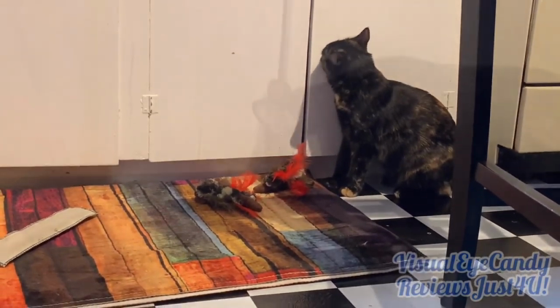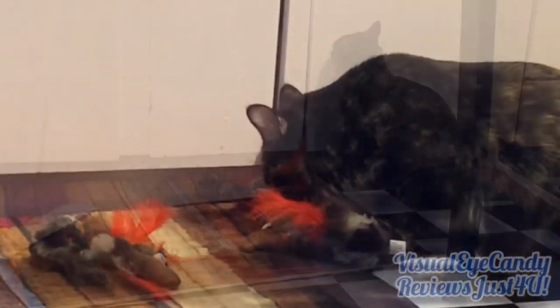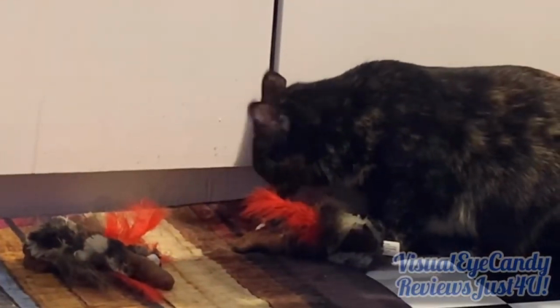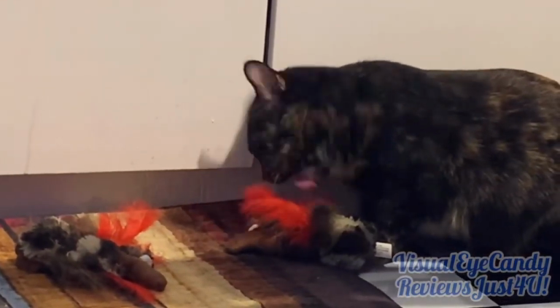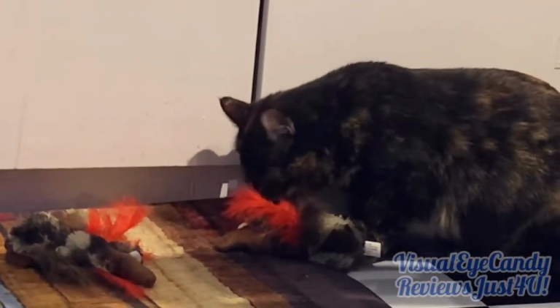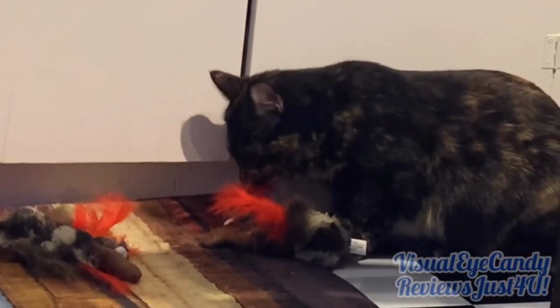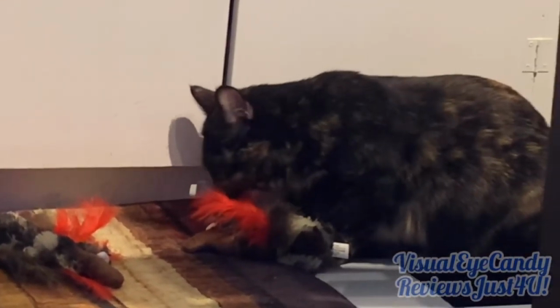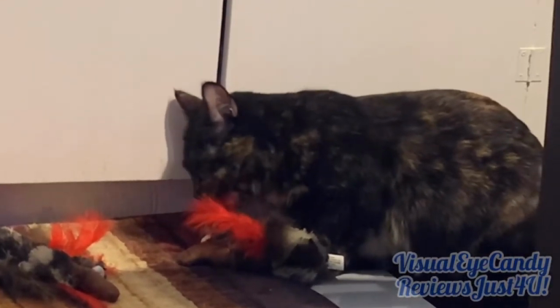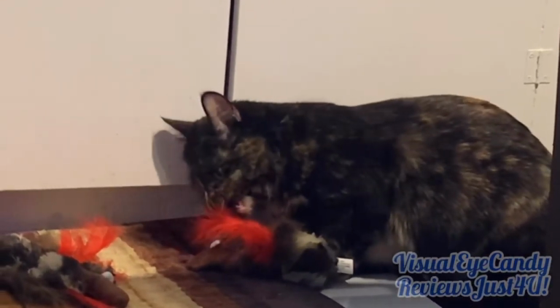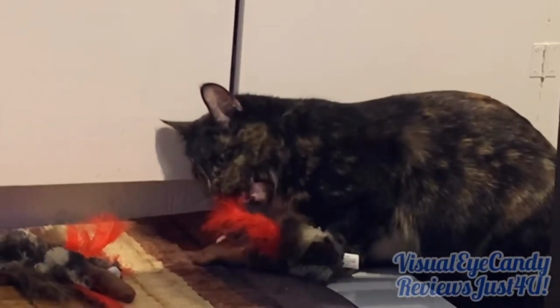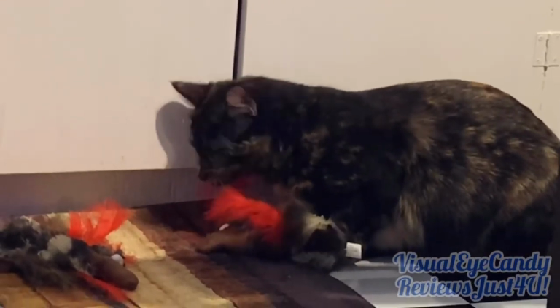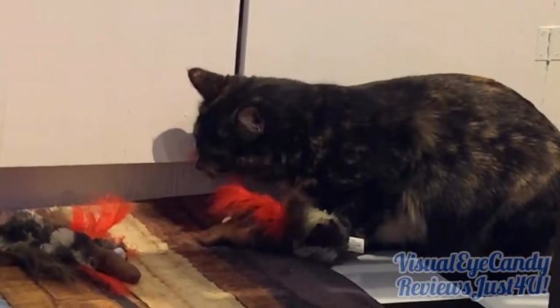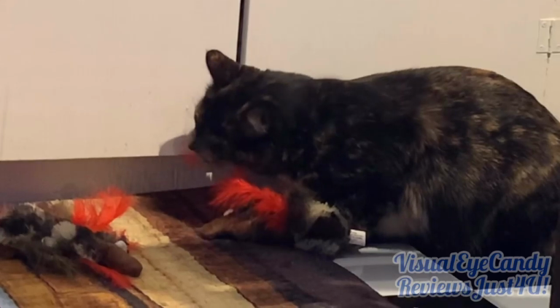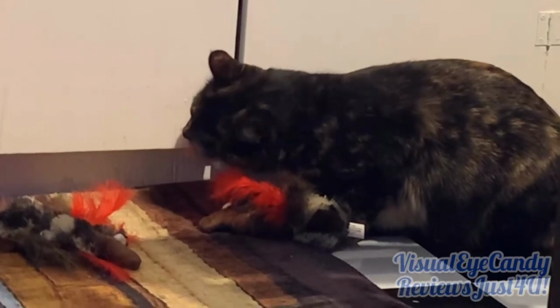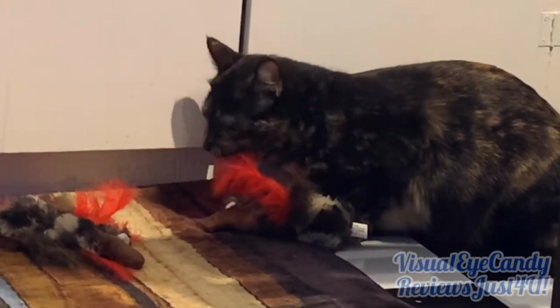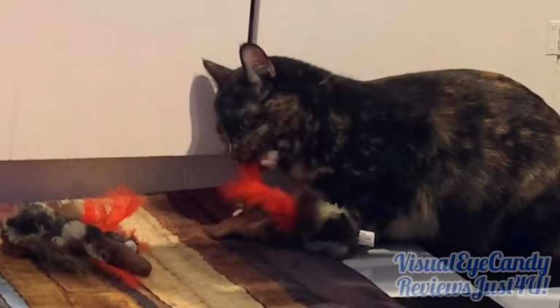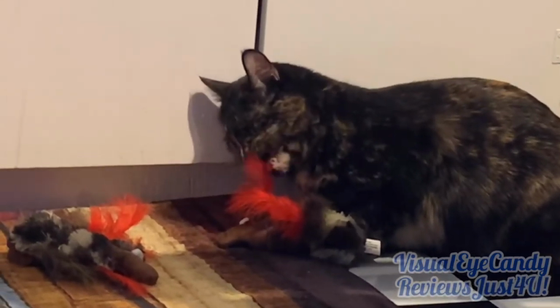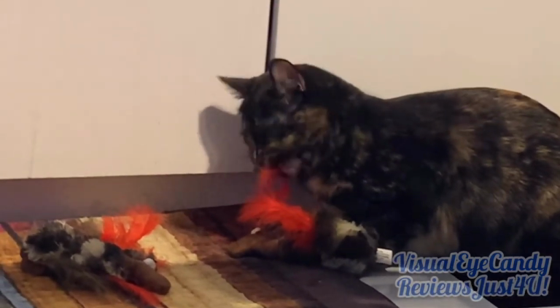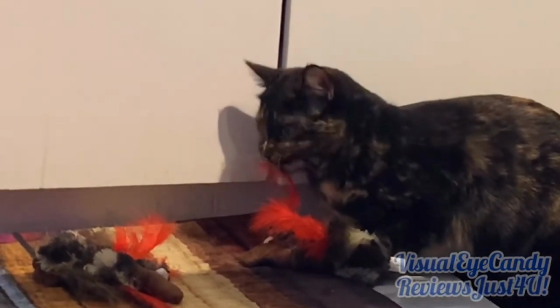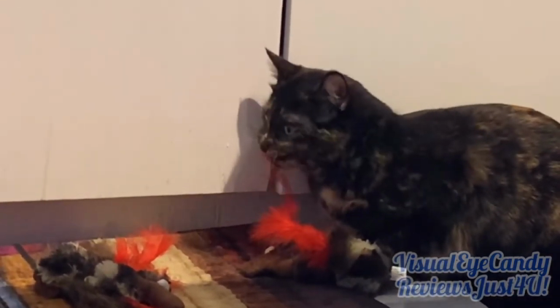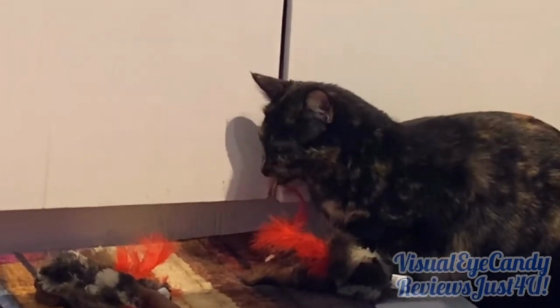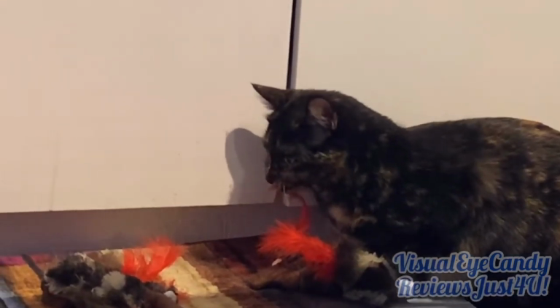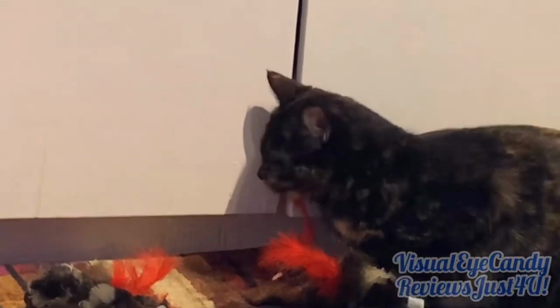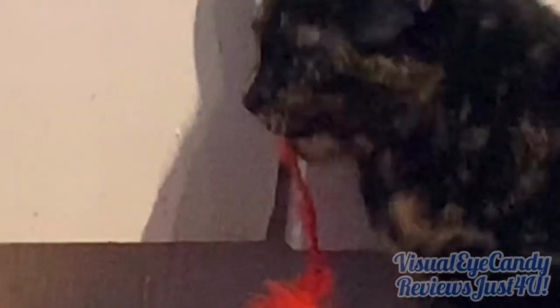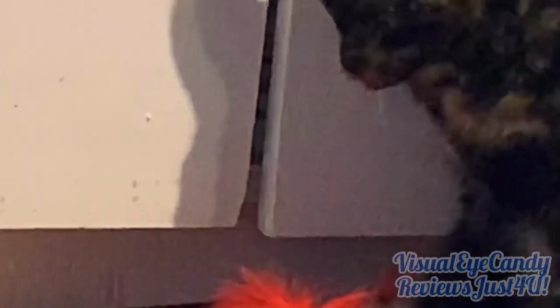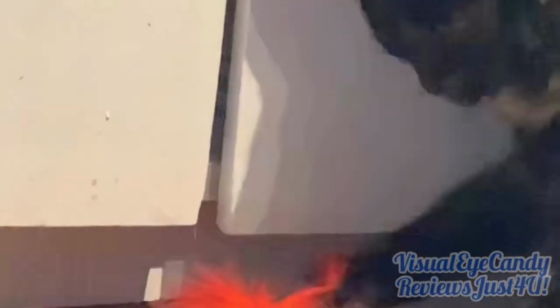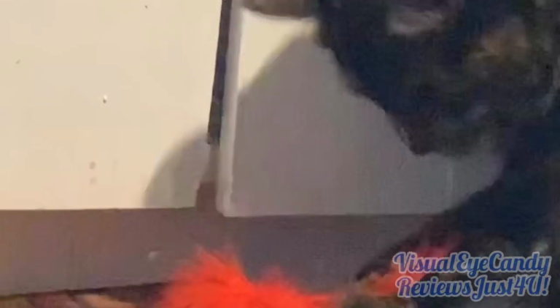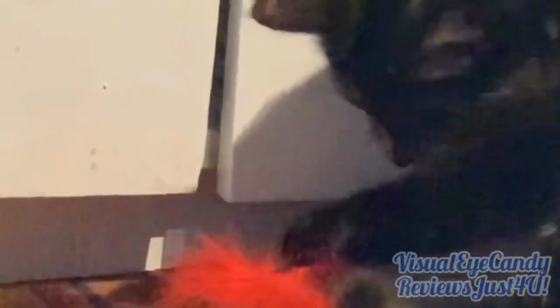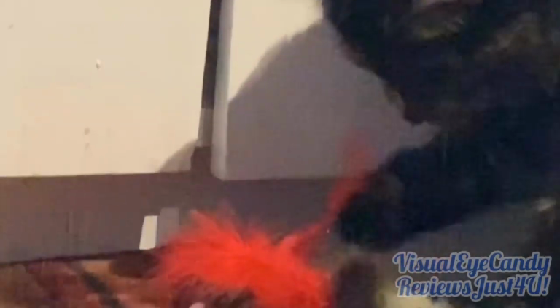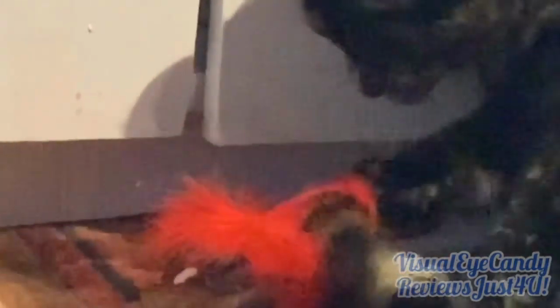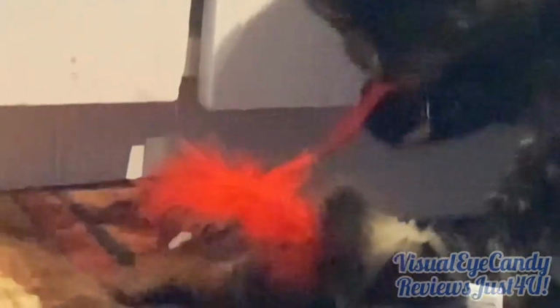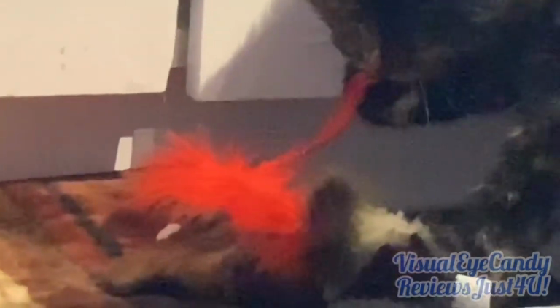She loves that toy. She rips all the feathers out of it and thoroughly enjoys it. The only thing I don't like about it is that the cat probably ends up digesting those feathers.